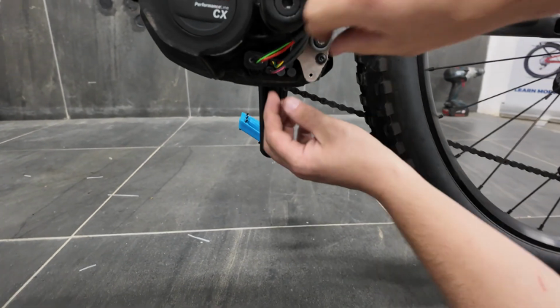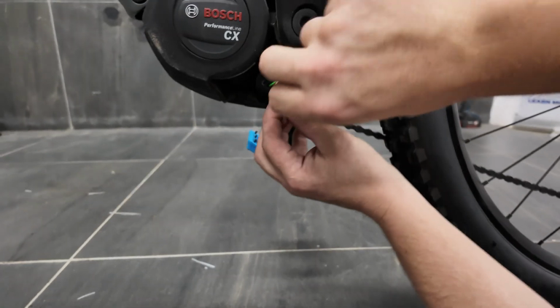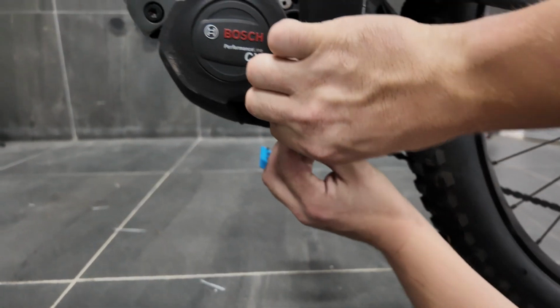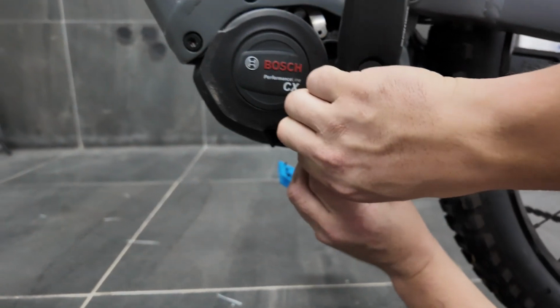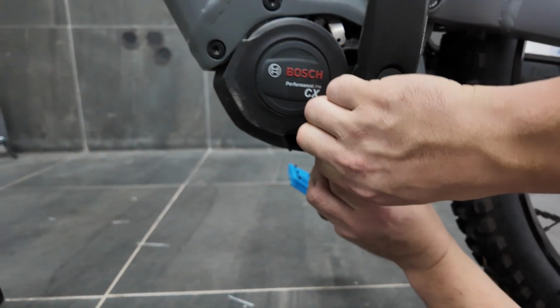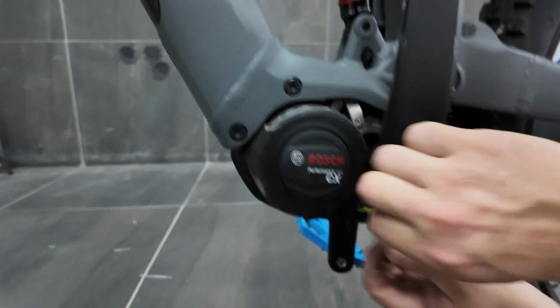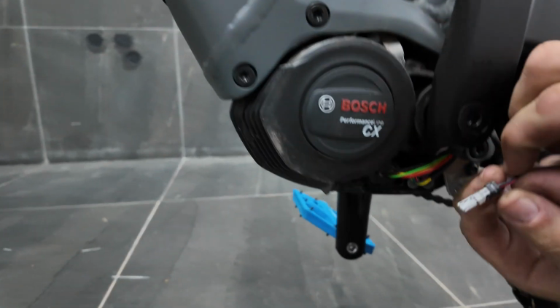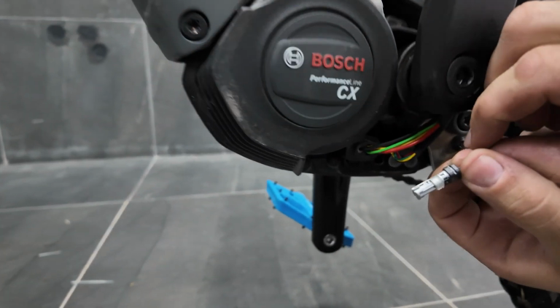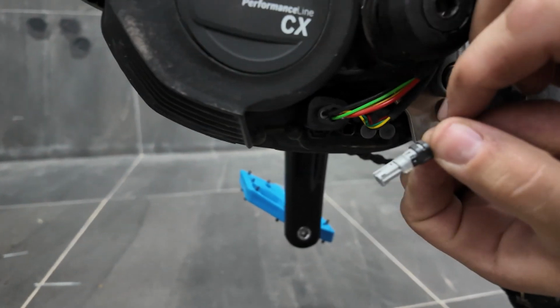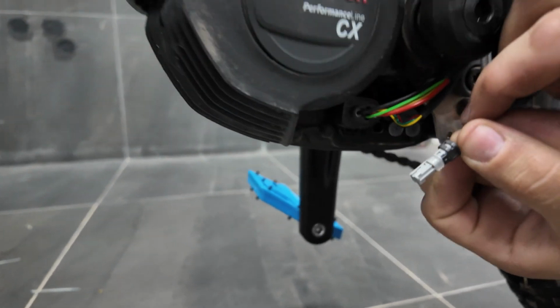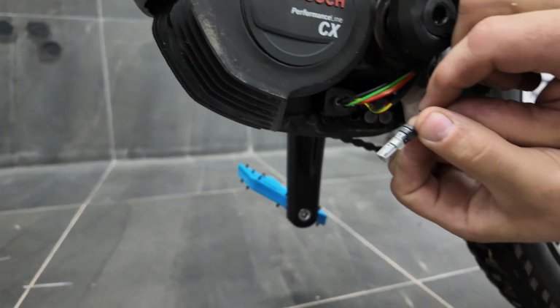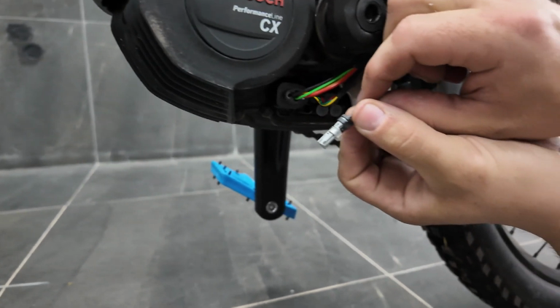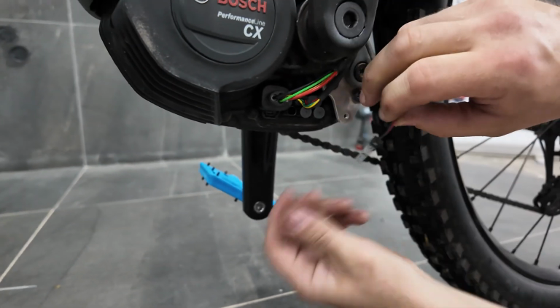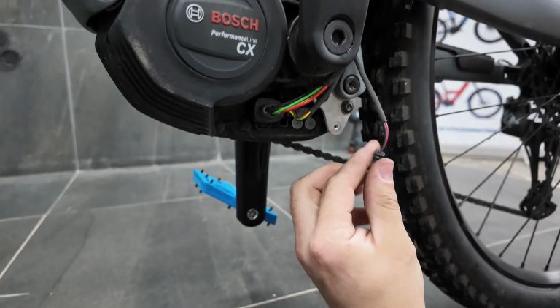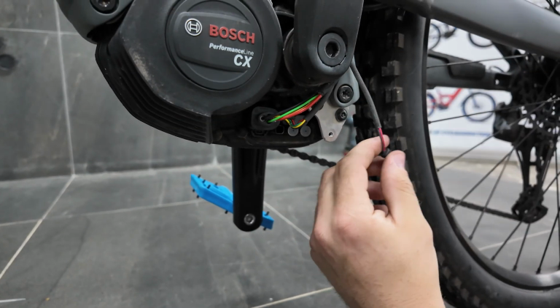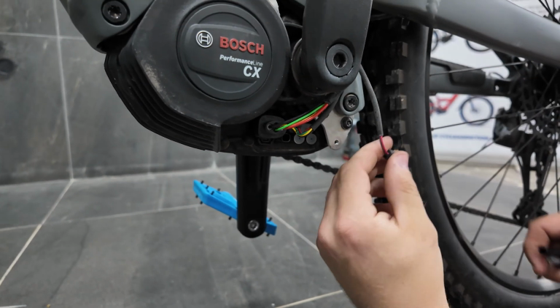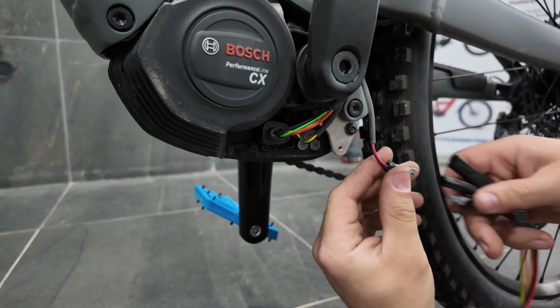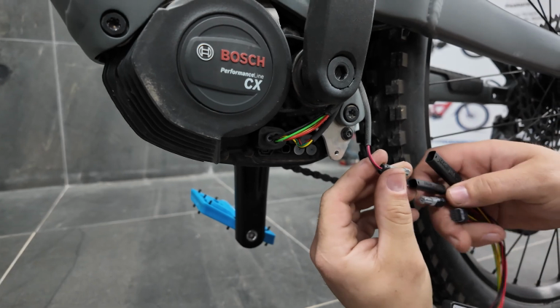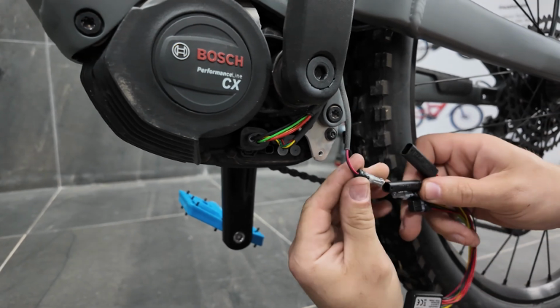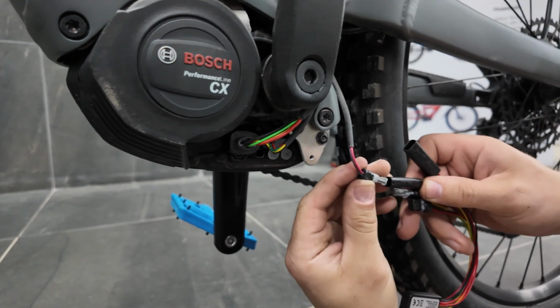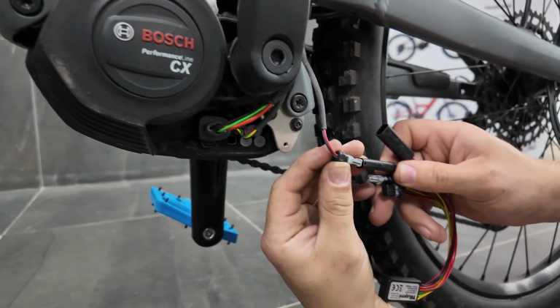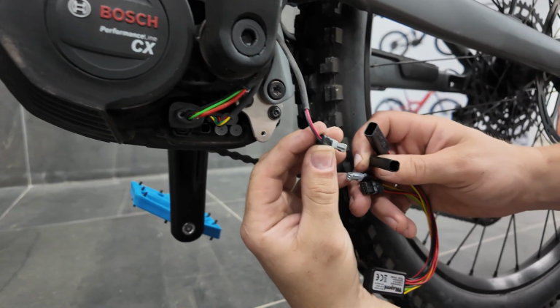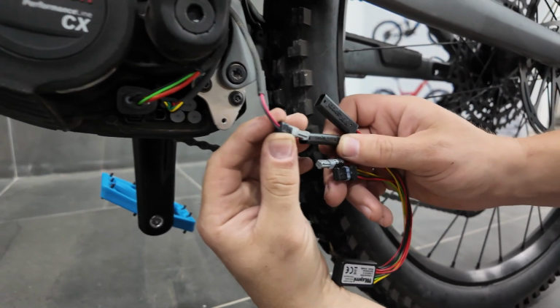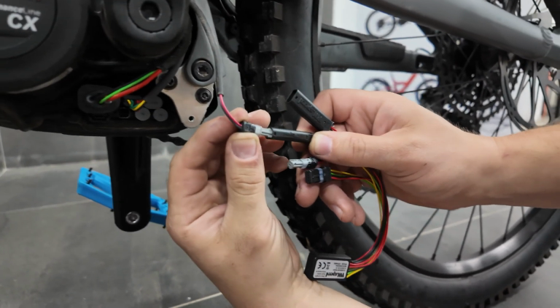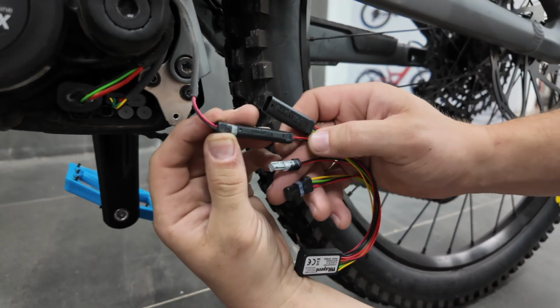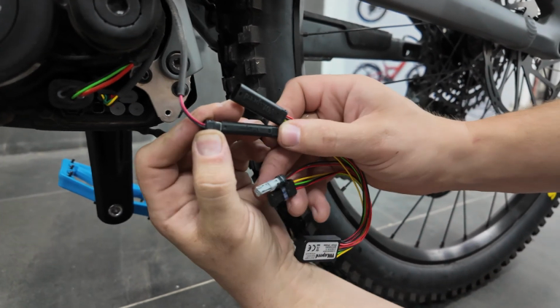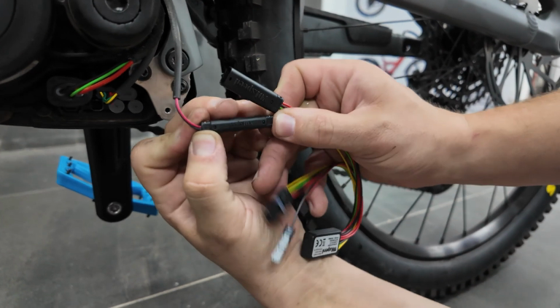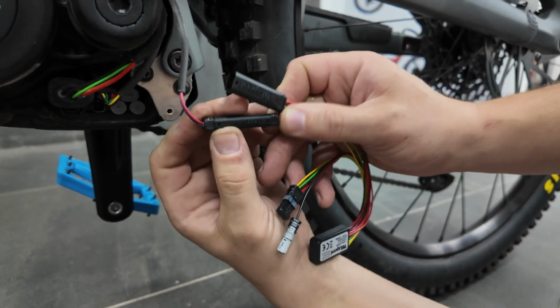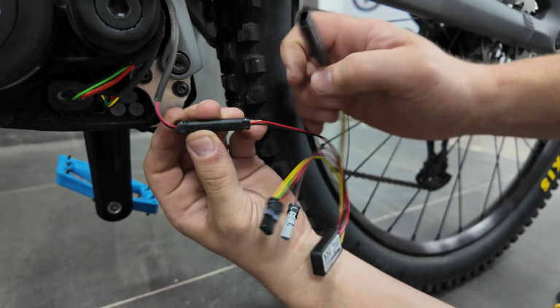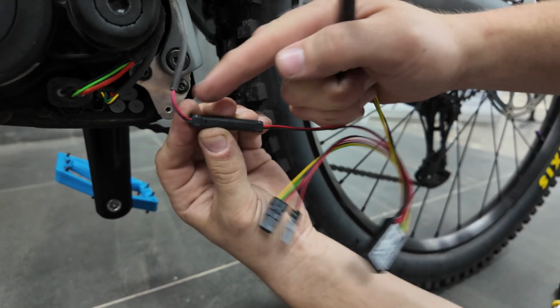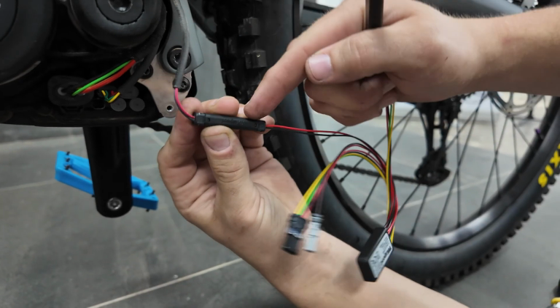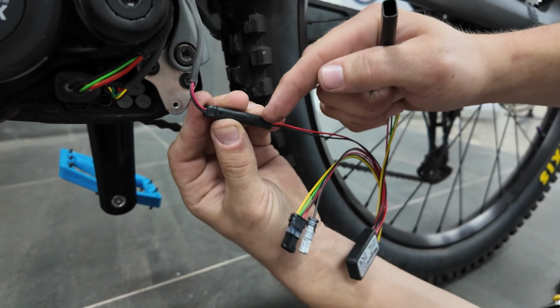First we pull out the two-pin wire which is the grey speed sensor plug. You get the chip and take the smaller two-pin casing, plug it in, matching red to red and black to black.